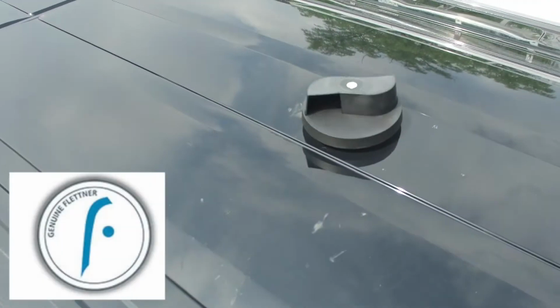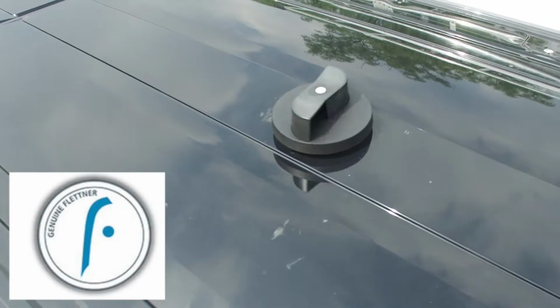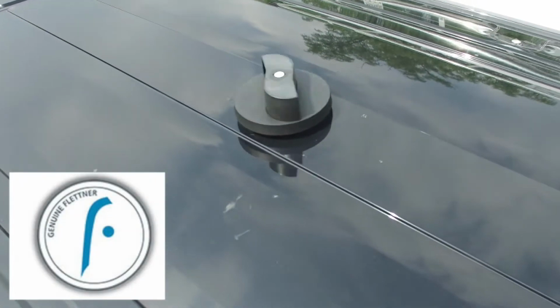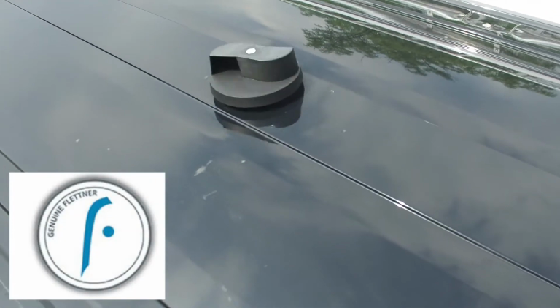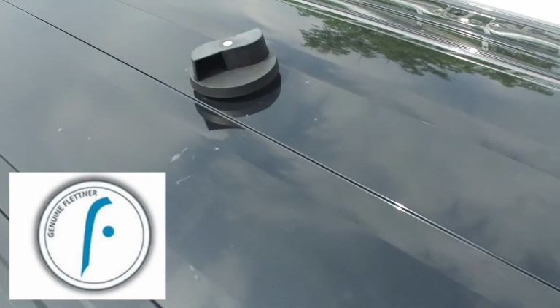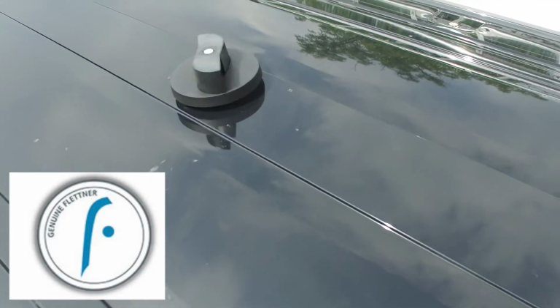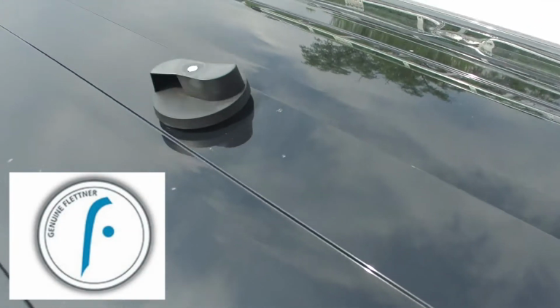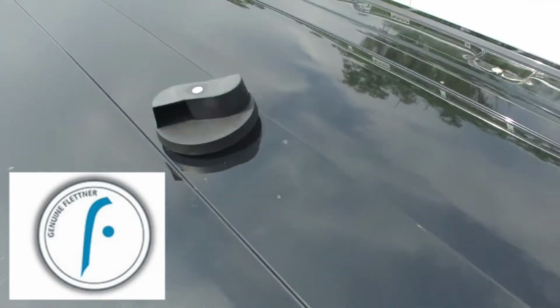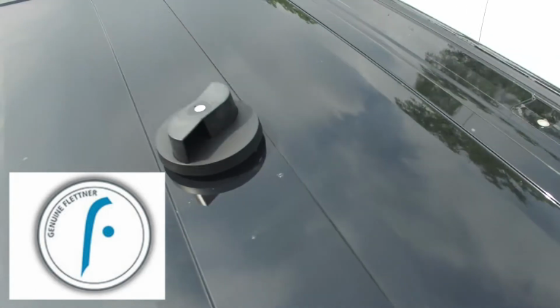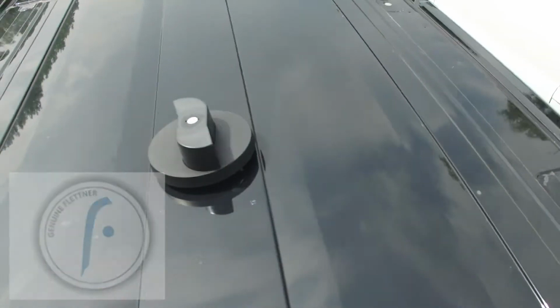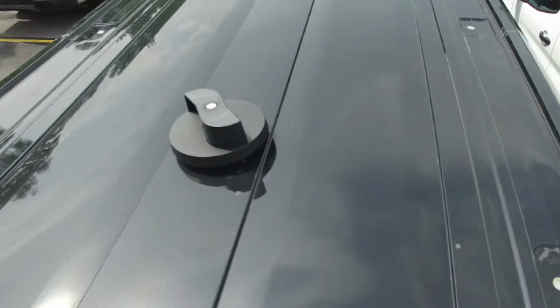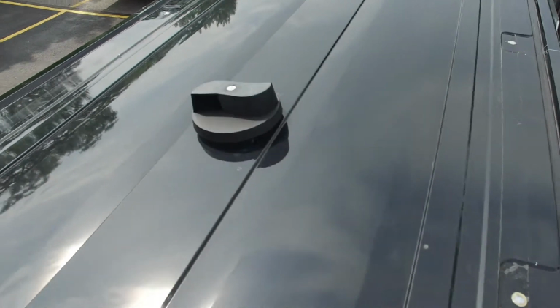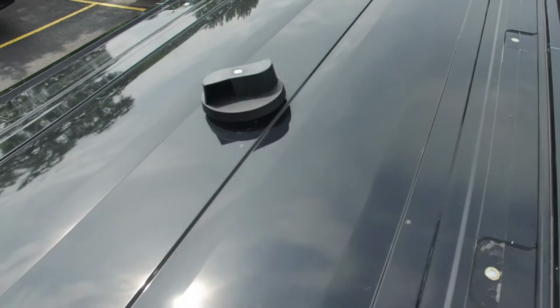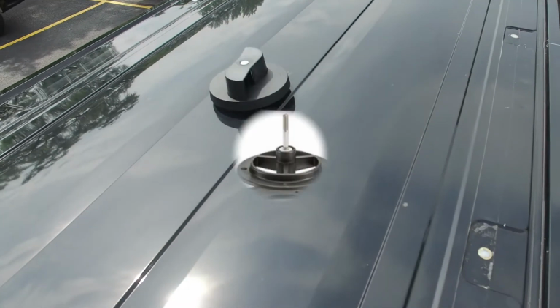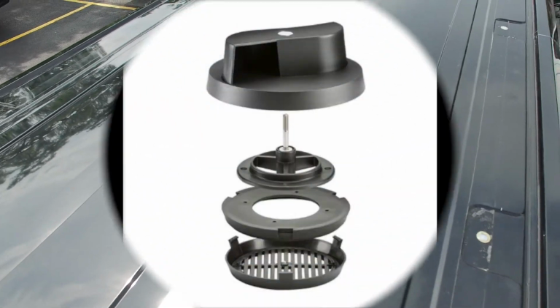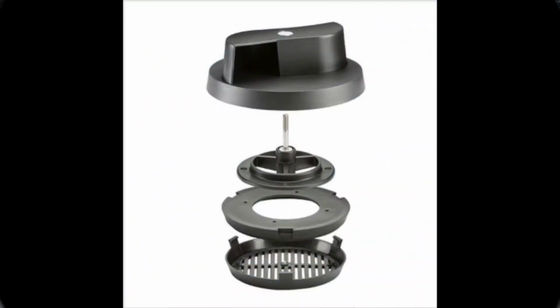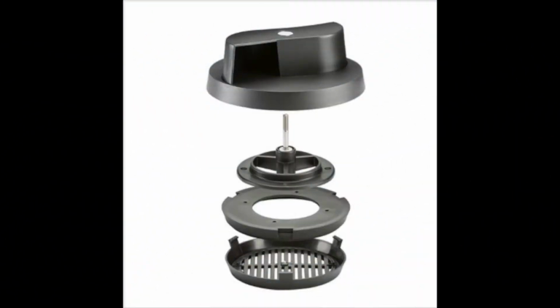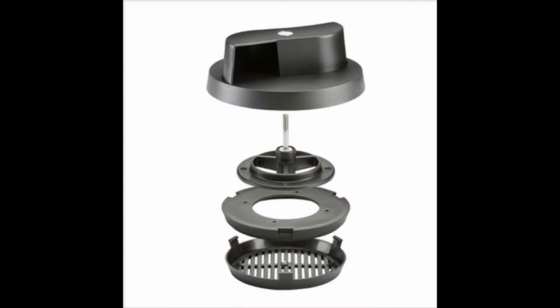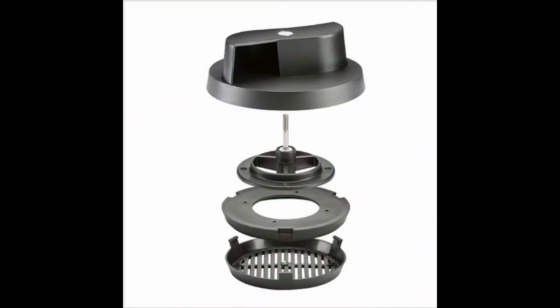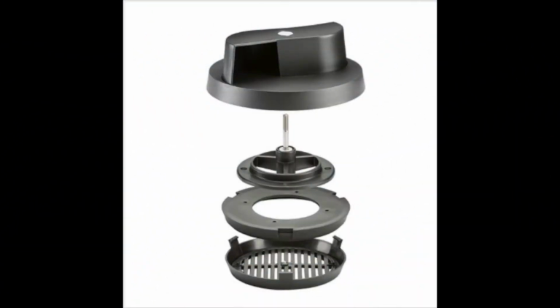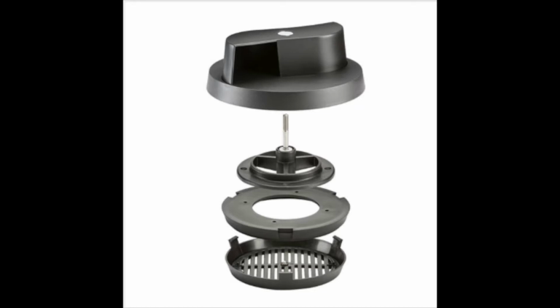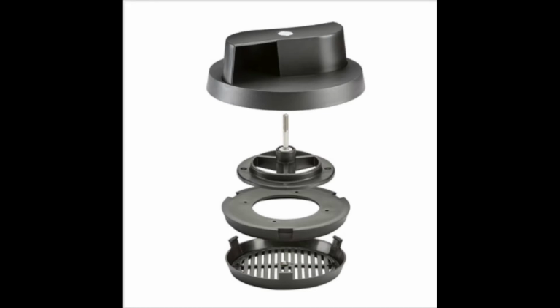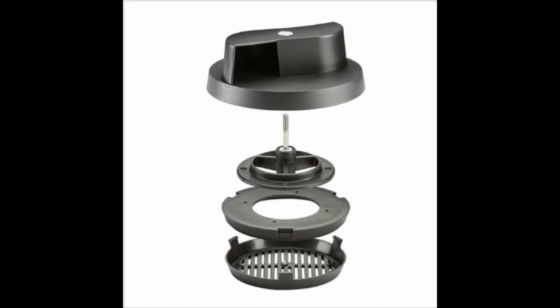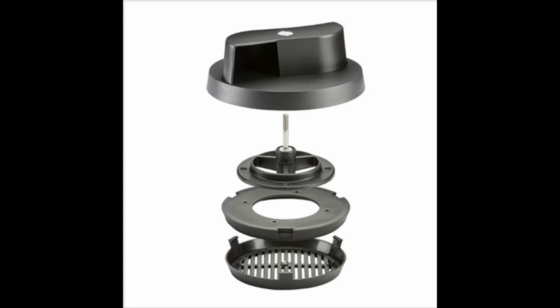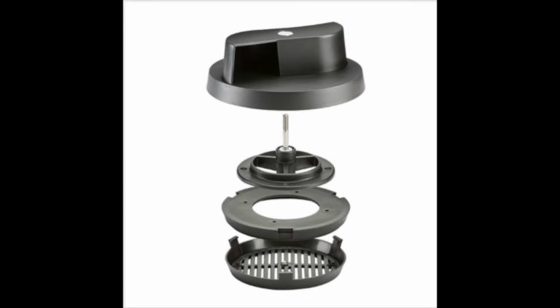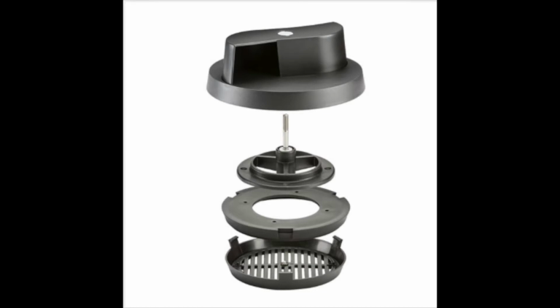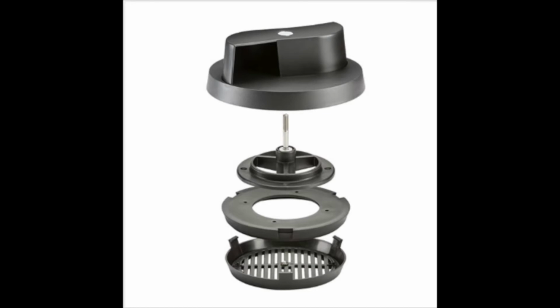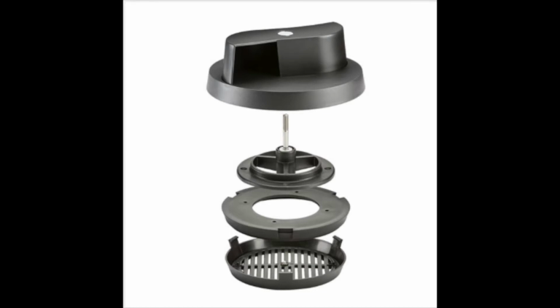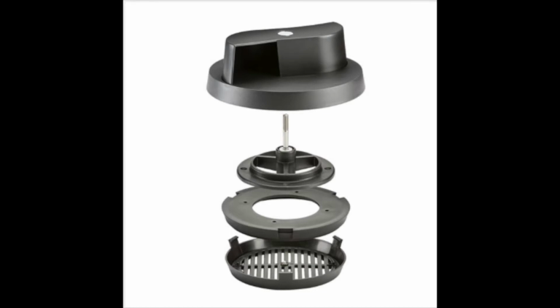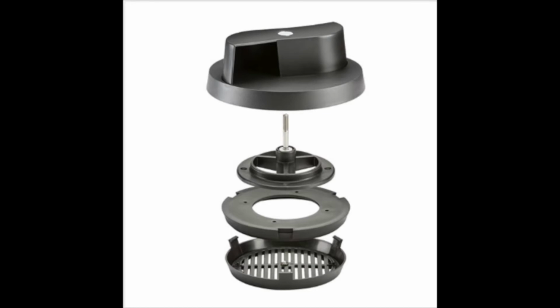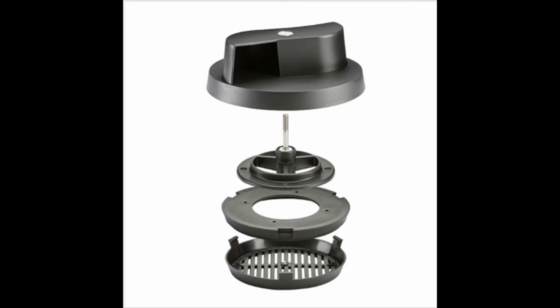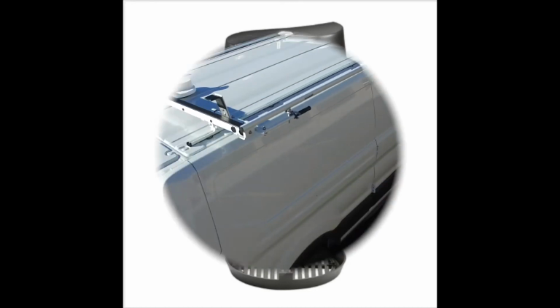While the van is parked, the air scoop is powered even by a gentle breeze. And yes, it's waterproof and will only allow the fresh air from the outside to enter in.